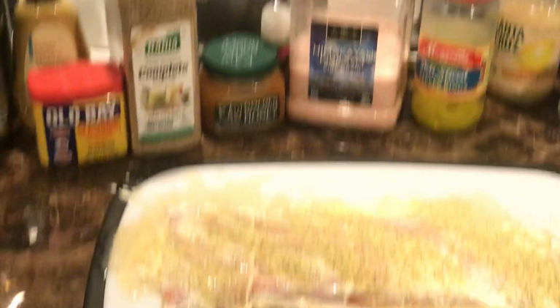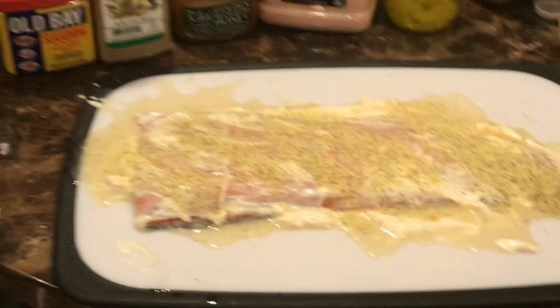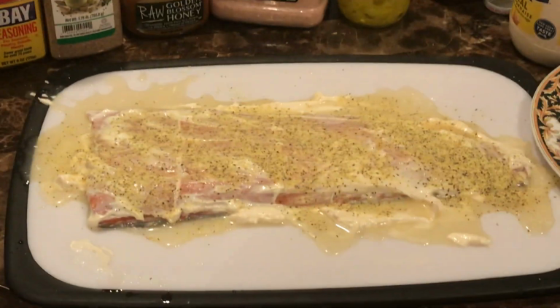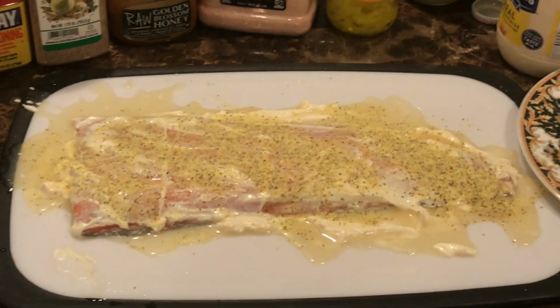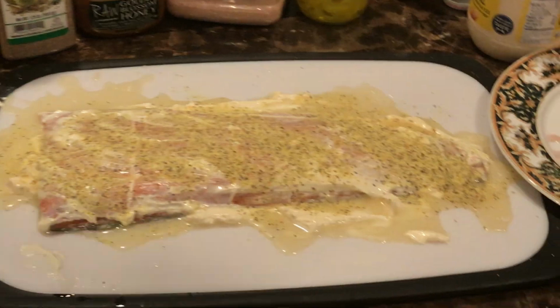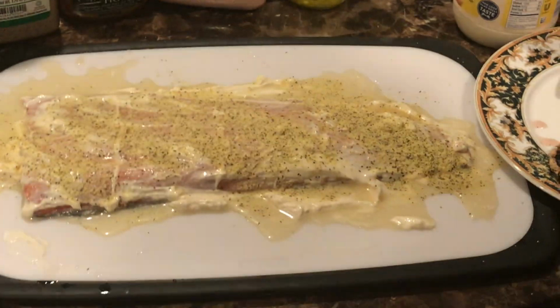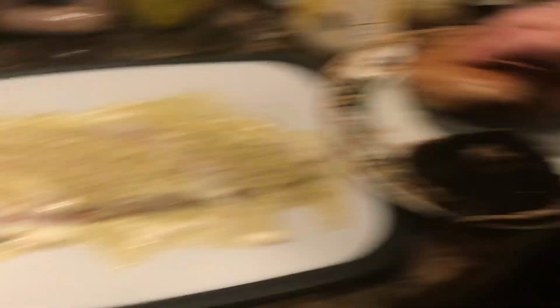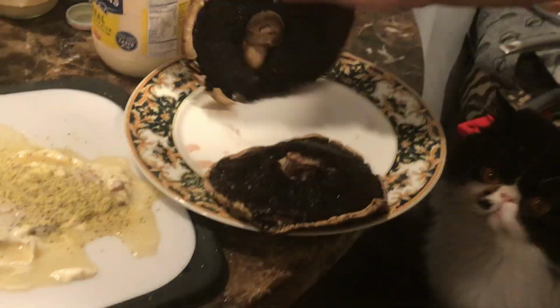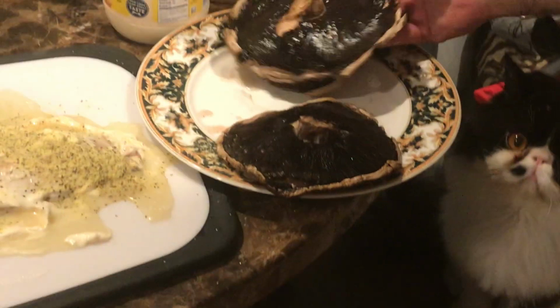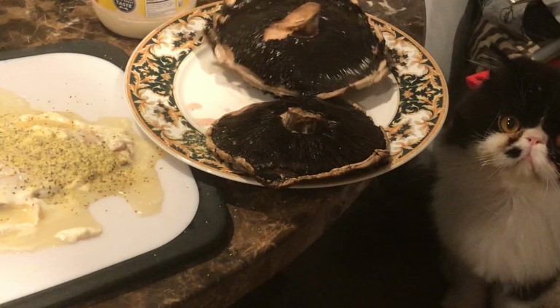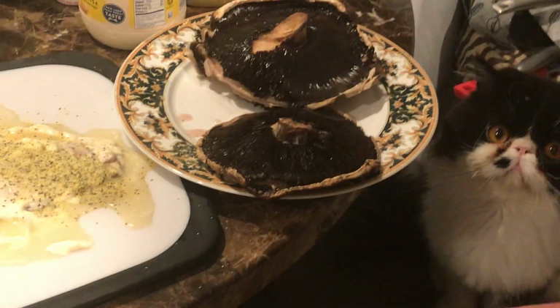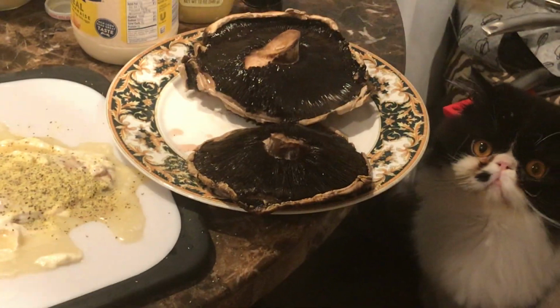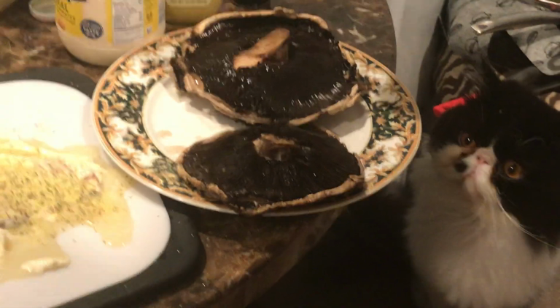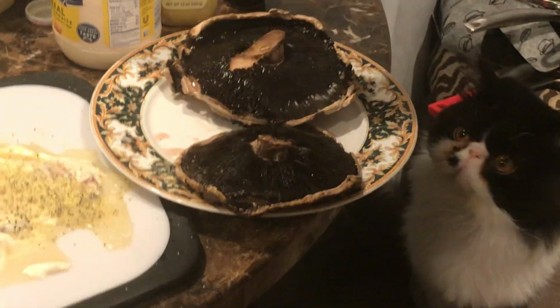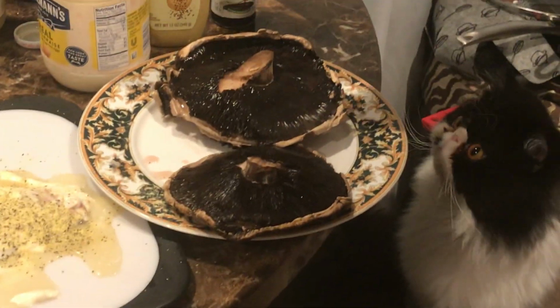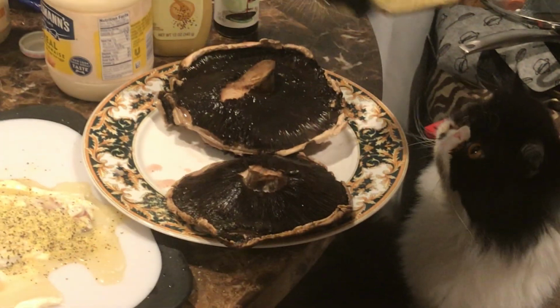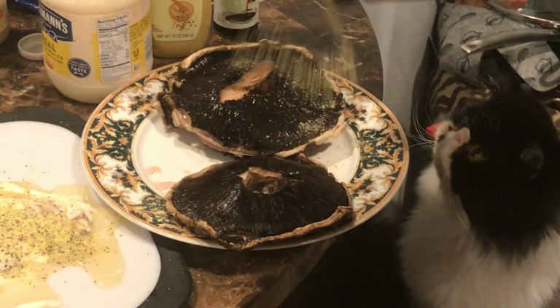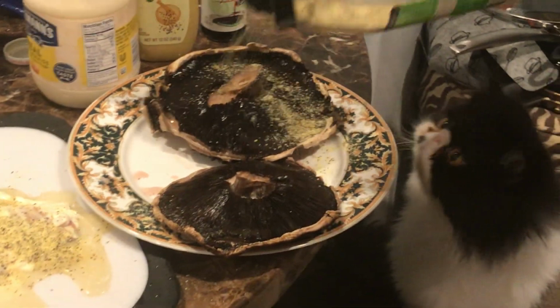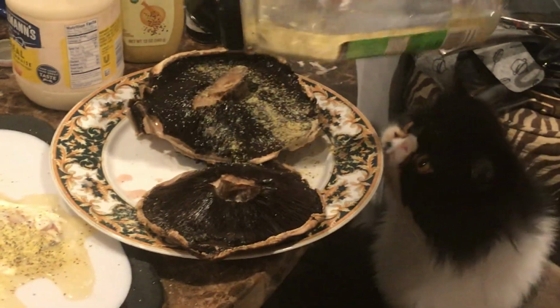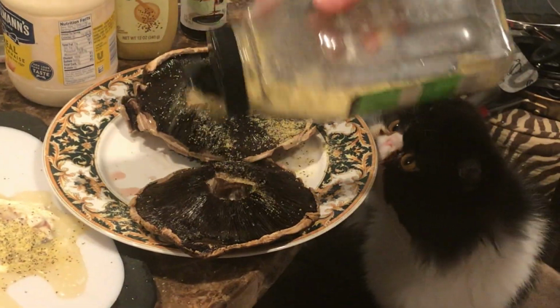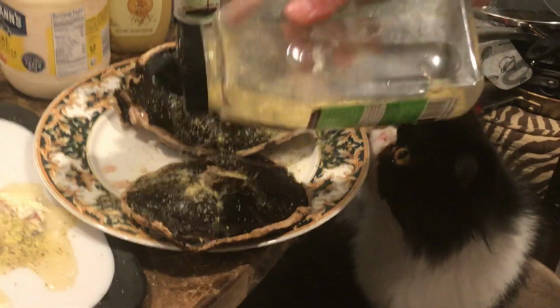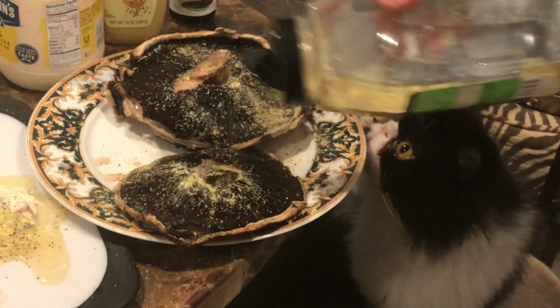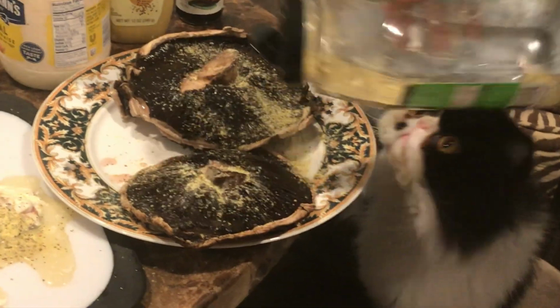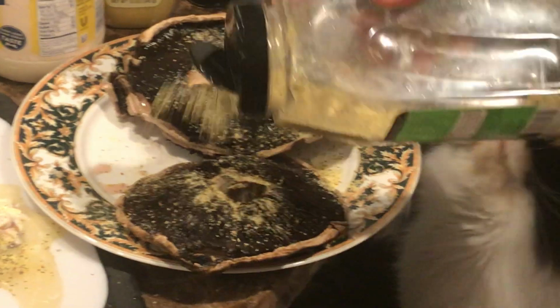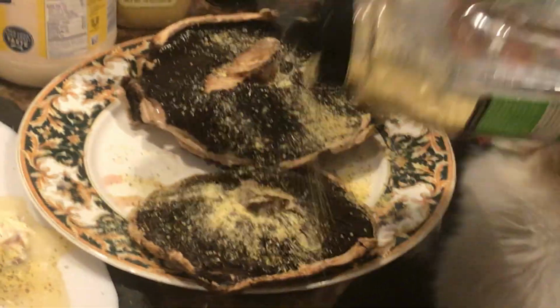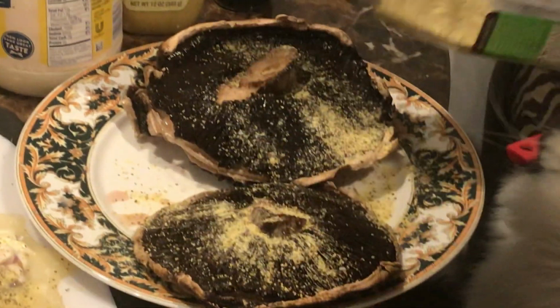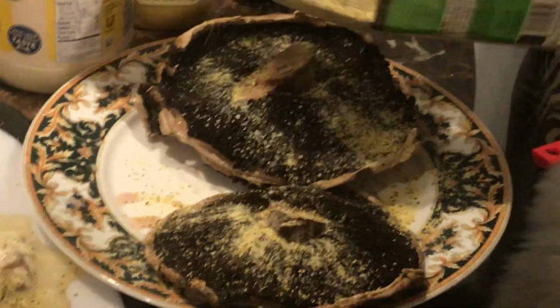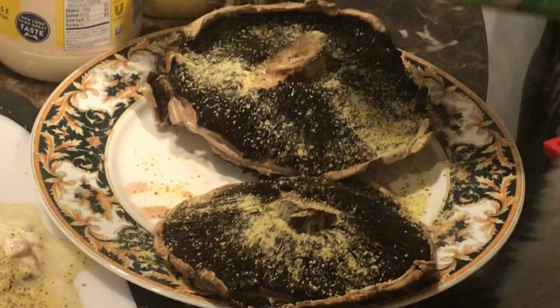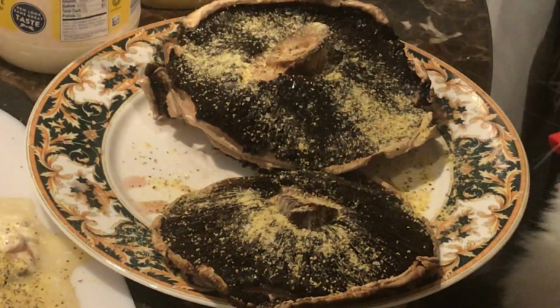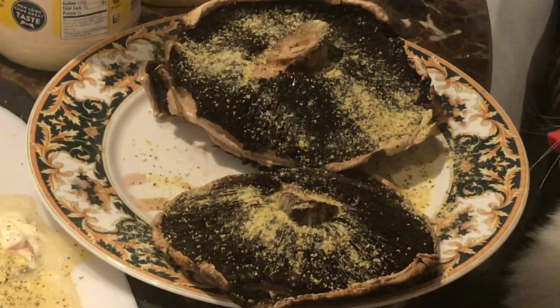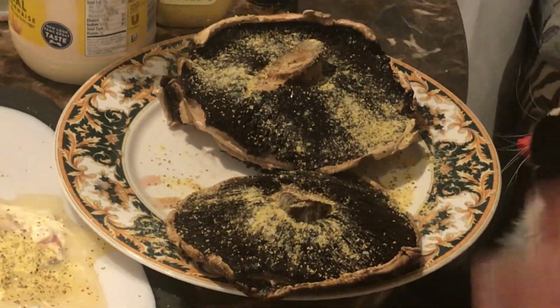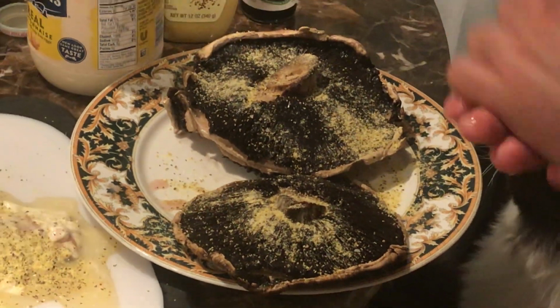Then we have mushrooms — same thing. This lemon pepper, a little bit on the salmon. Not too much, don't want to overdo. Like that.